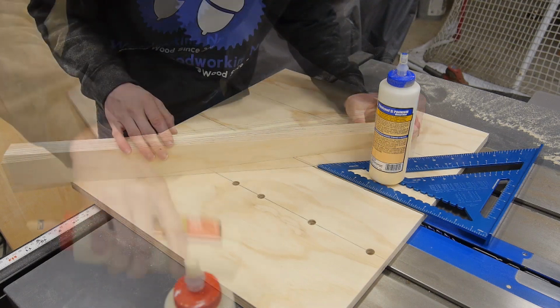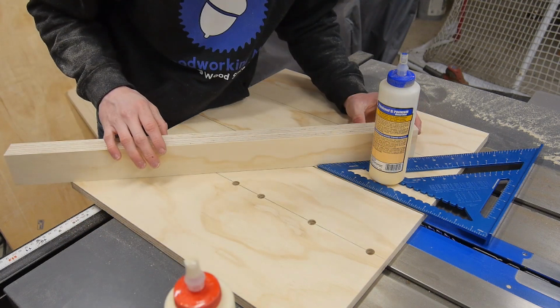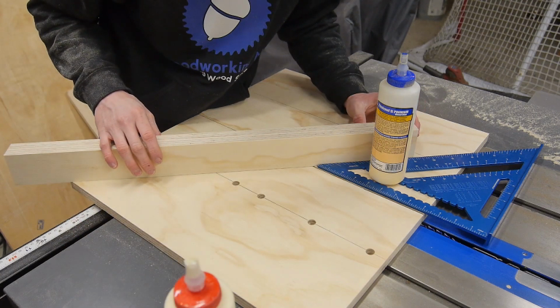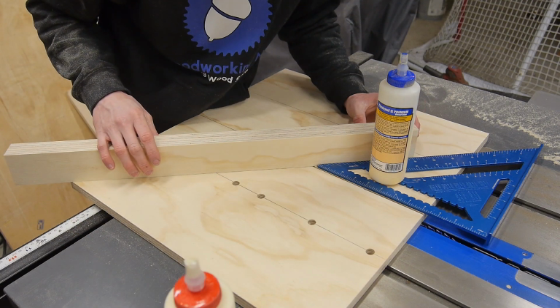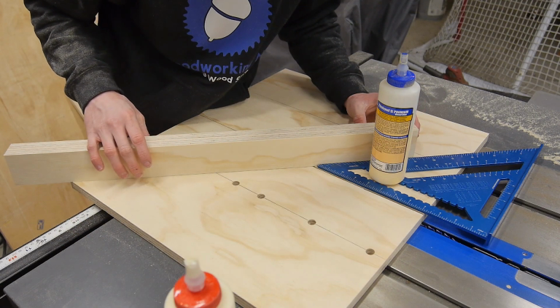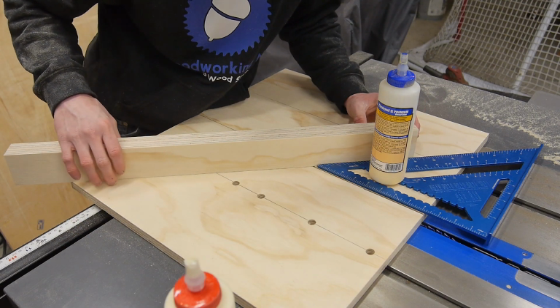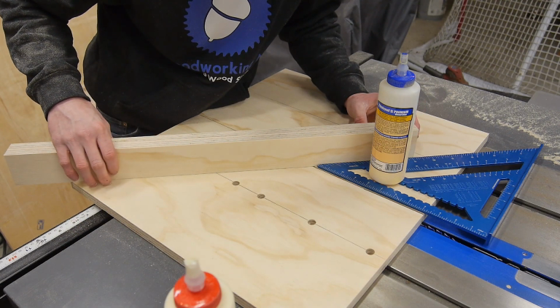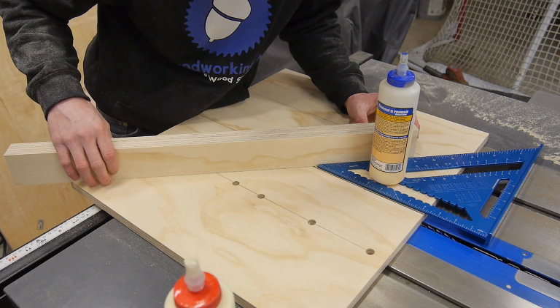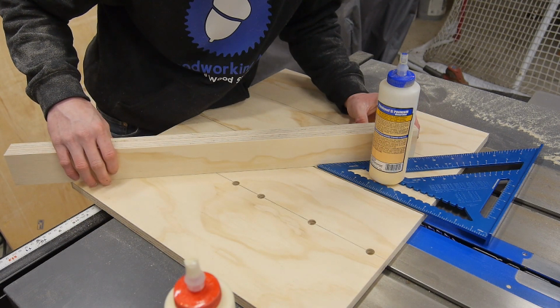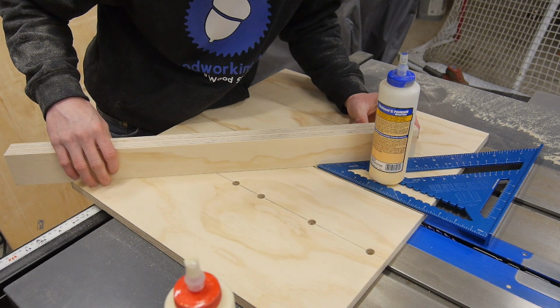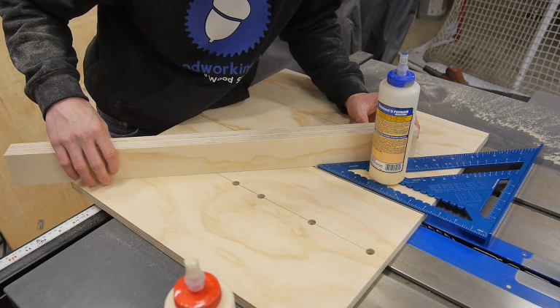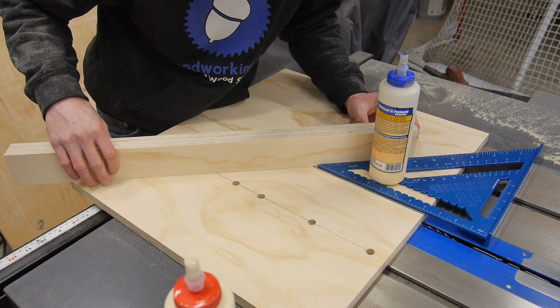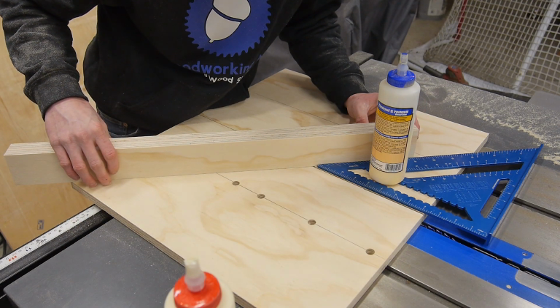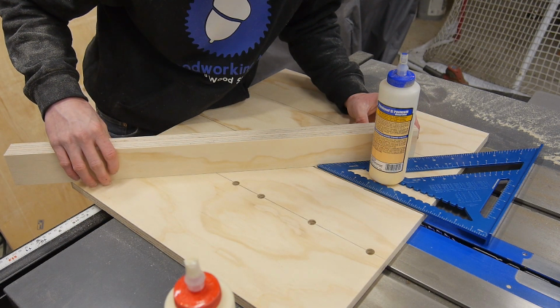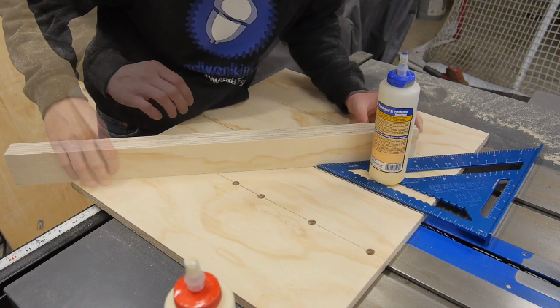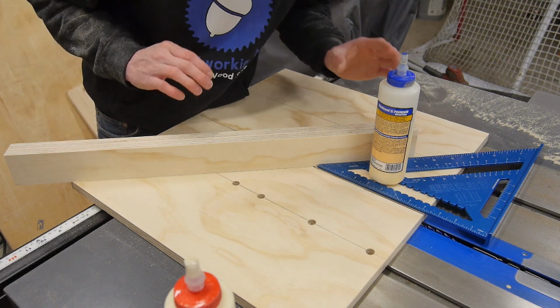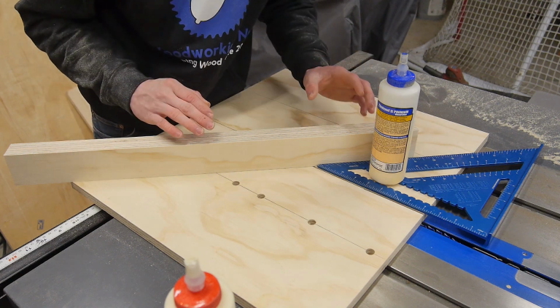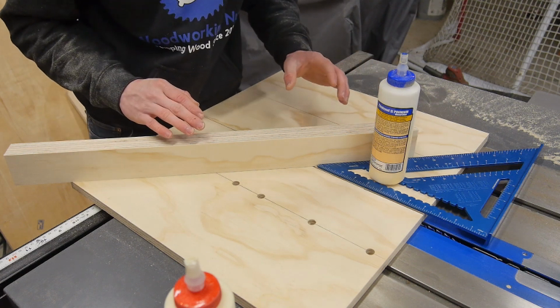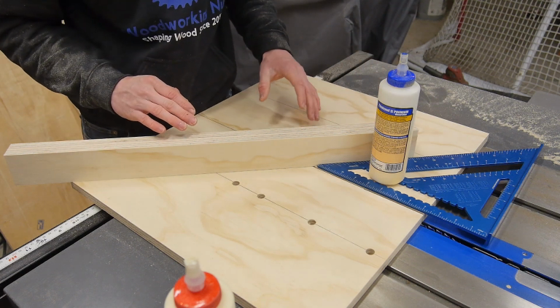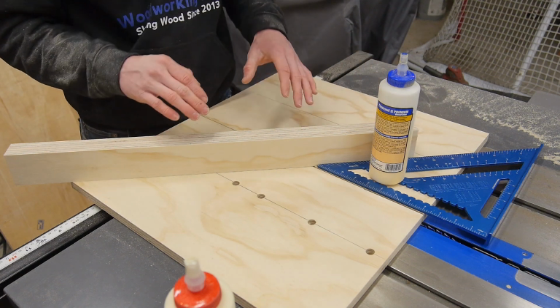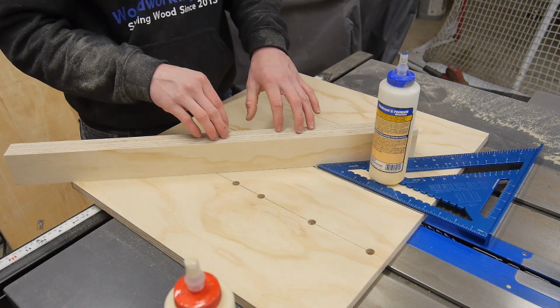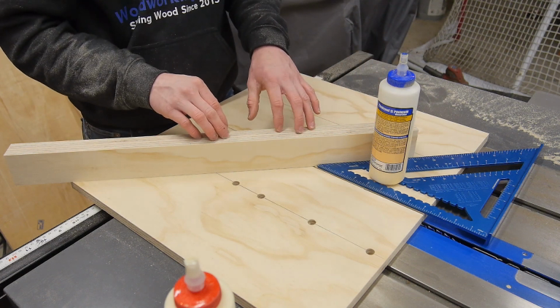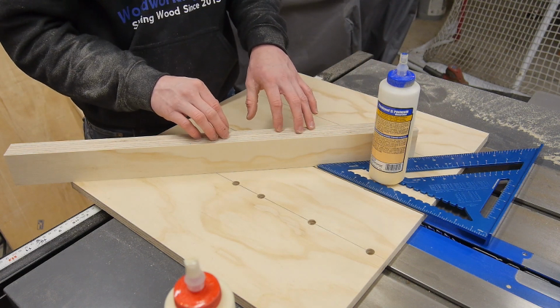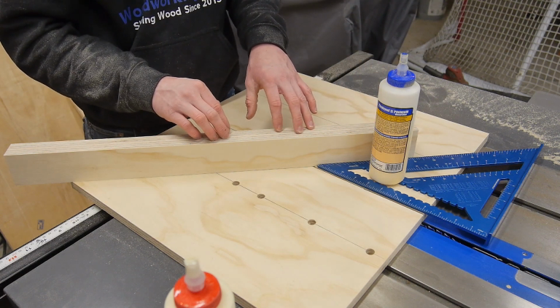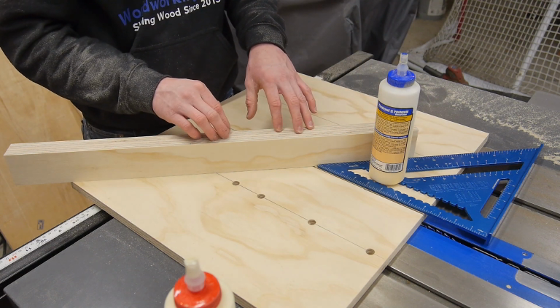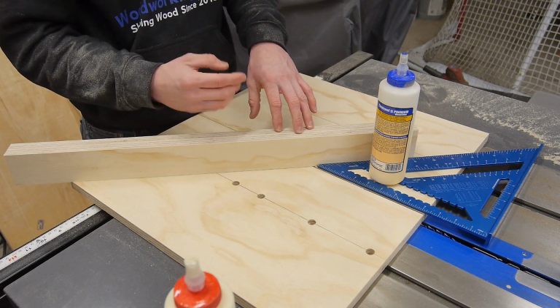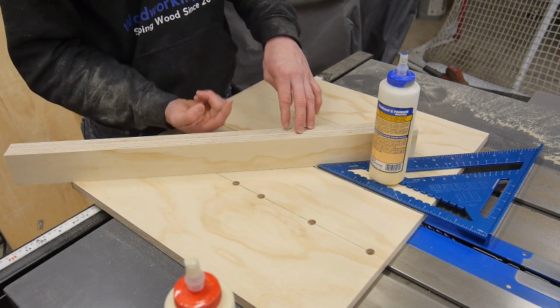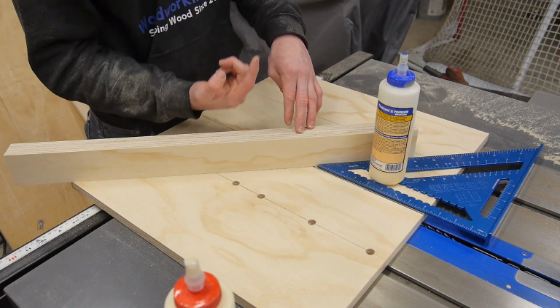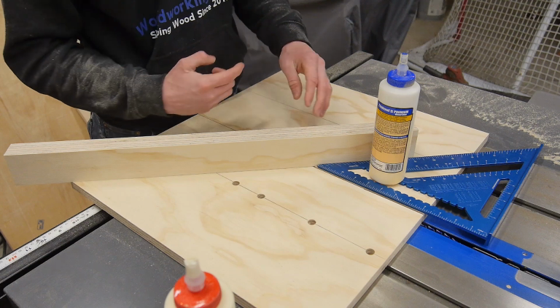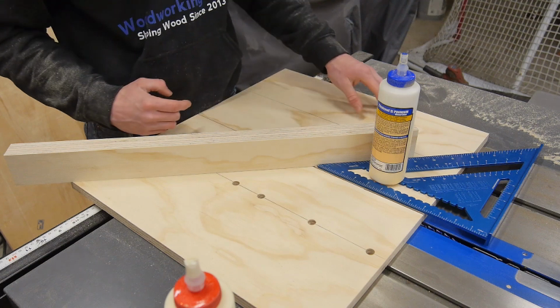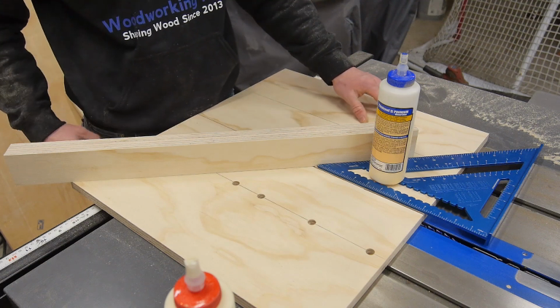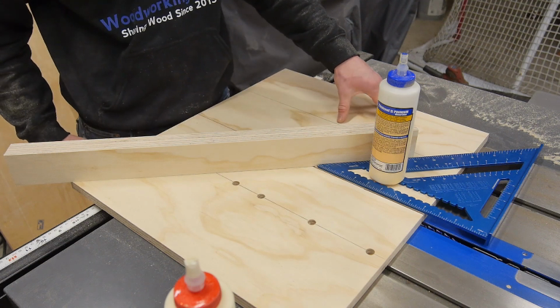Now I'm going to go ahead and line up my board so it matches my 45-degree angle. That looks good to me, so I'm going to let this tack up for a little bit and then I'll secure it from the bottom with some screws.